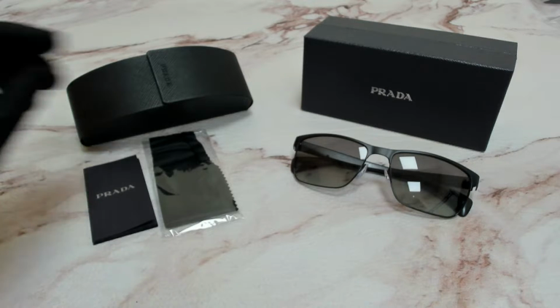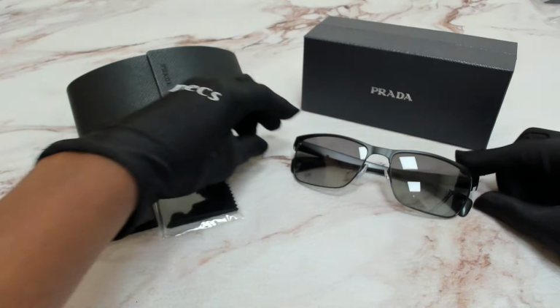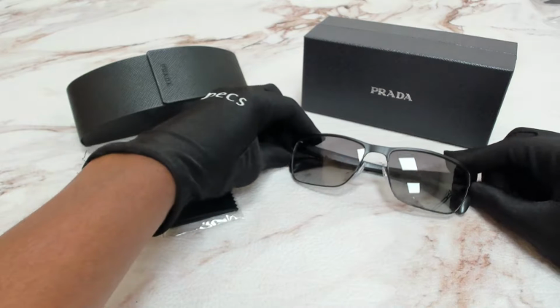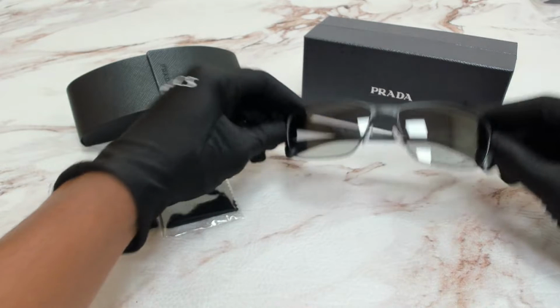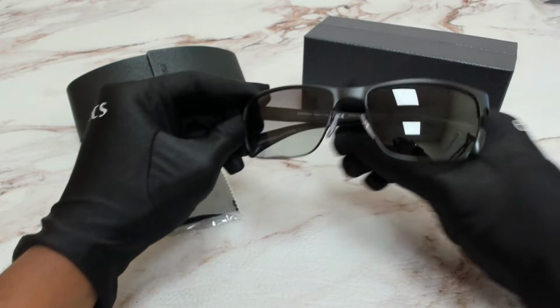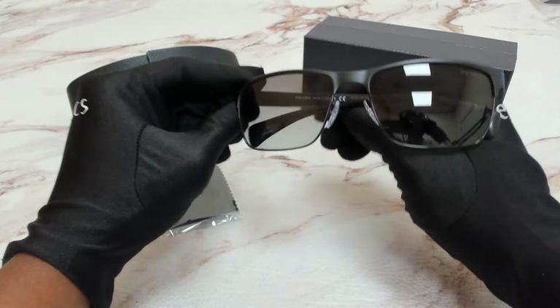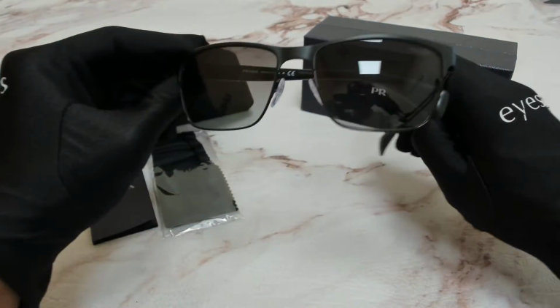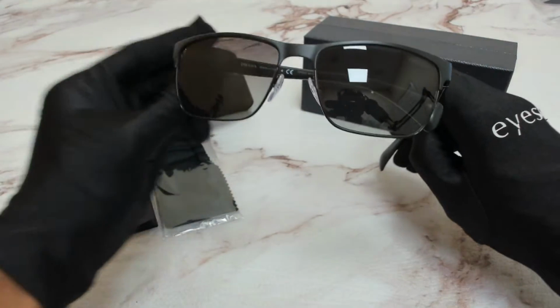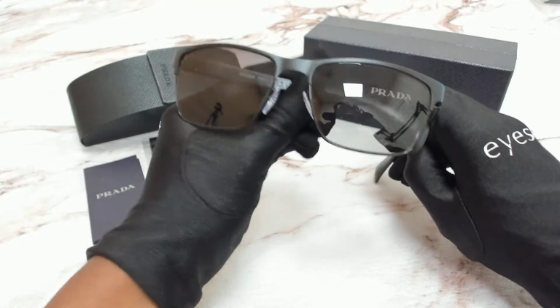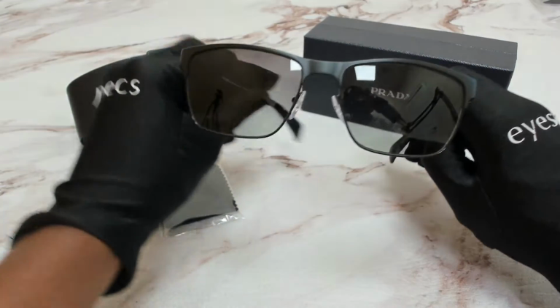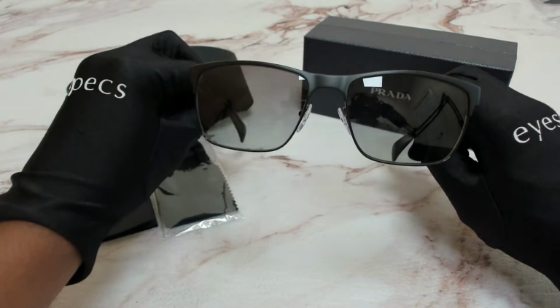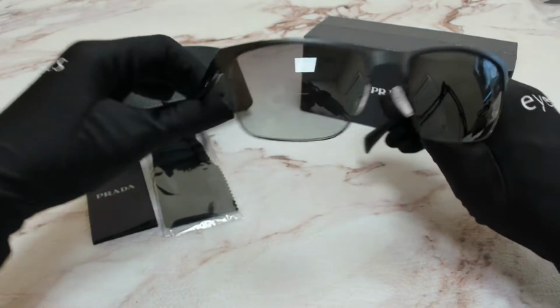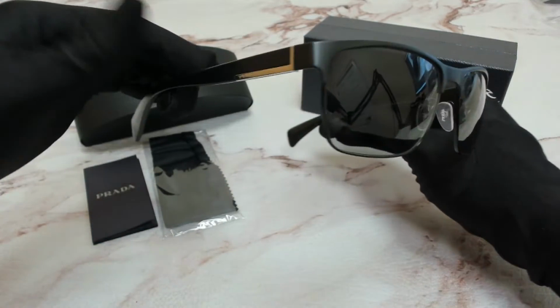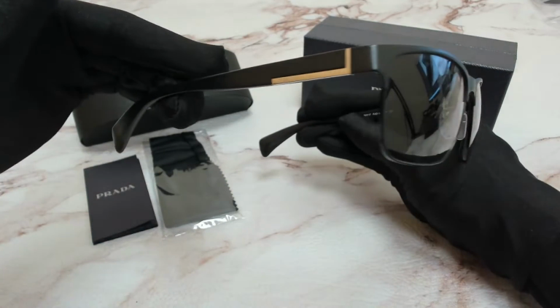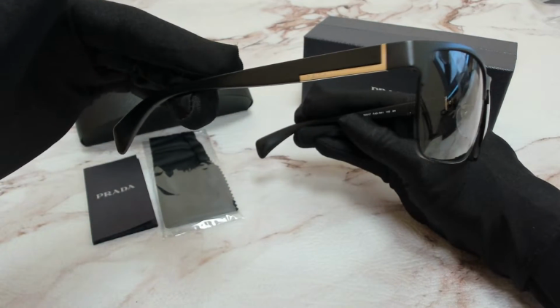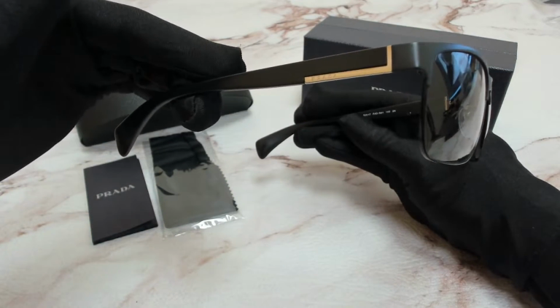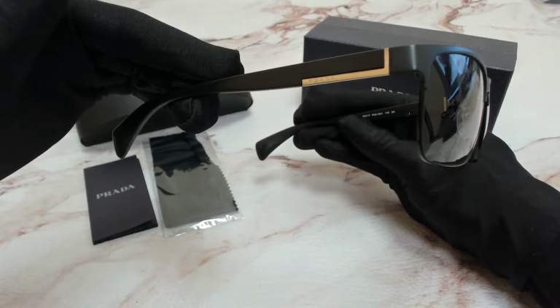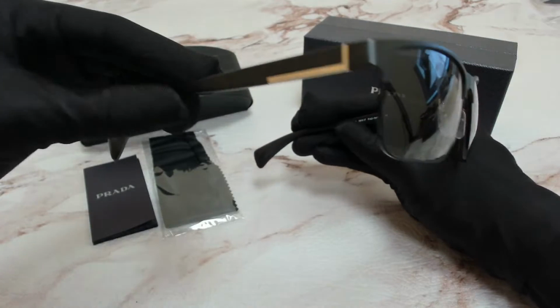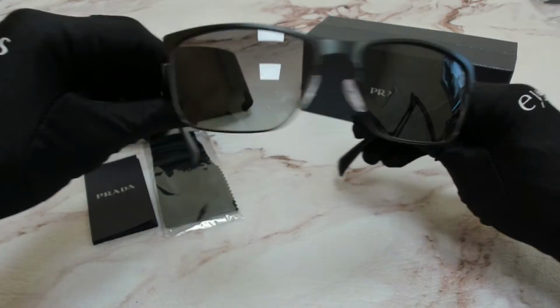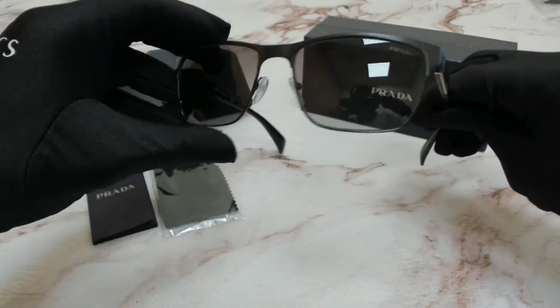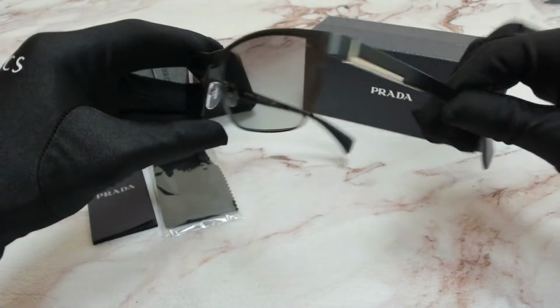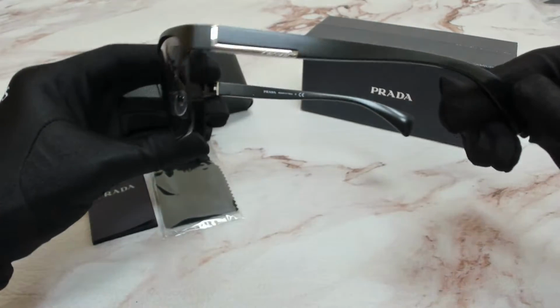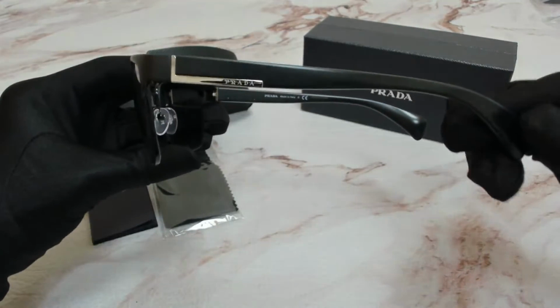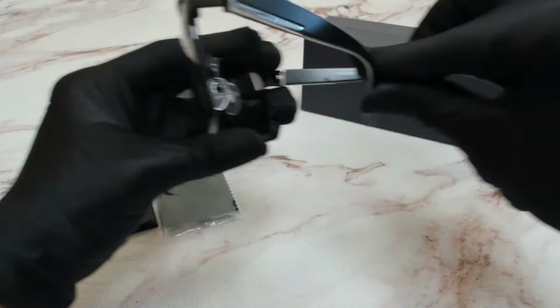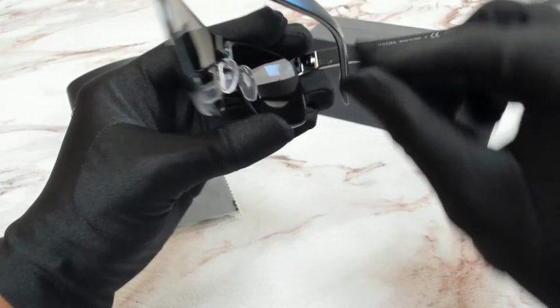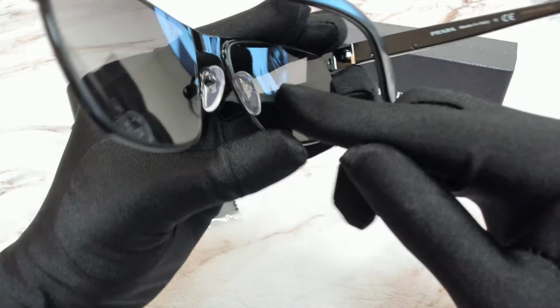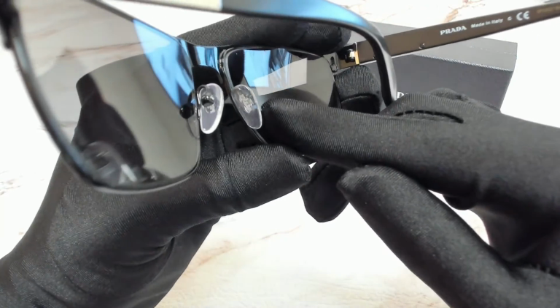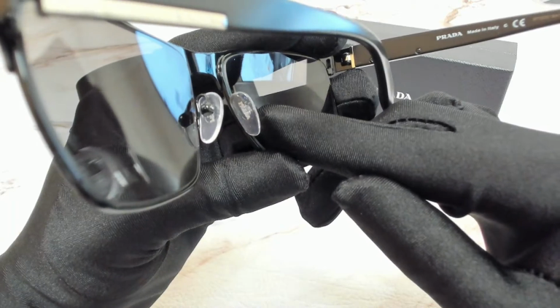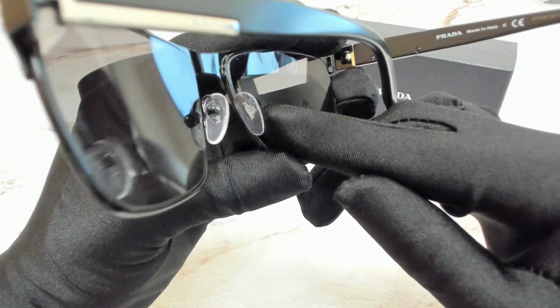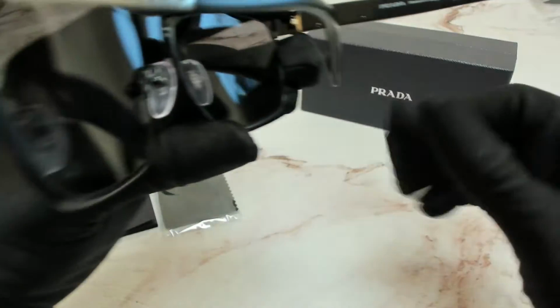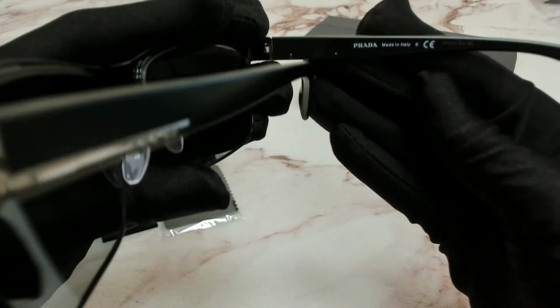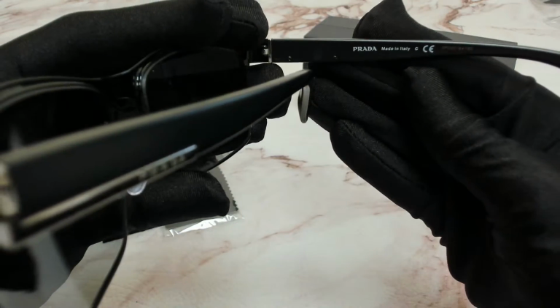The color of the frame is matte black and the lenses are a gray gradient. On its temples you'll find the Prada logo, and it can also be found on its nose pads. It's made in Italy.